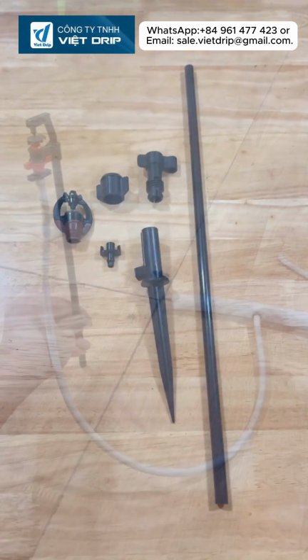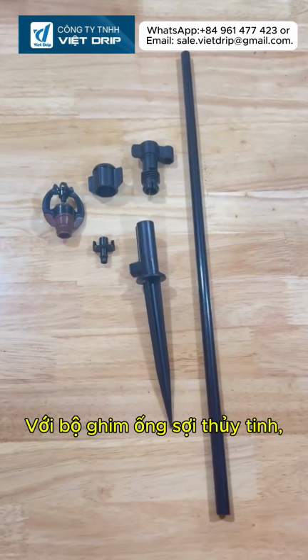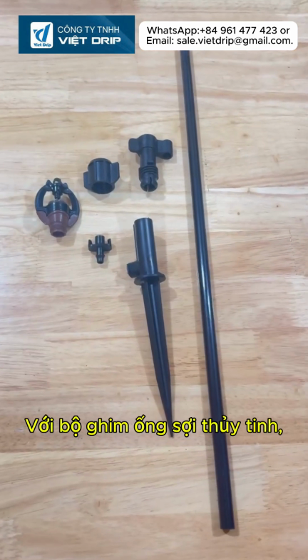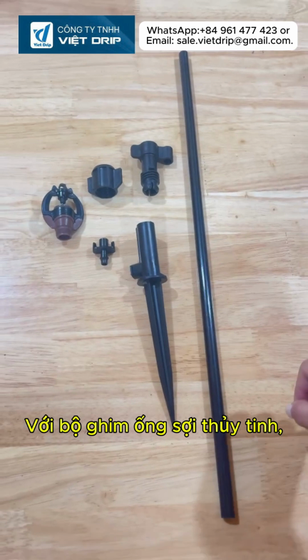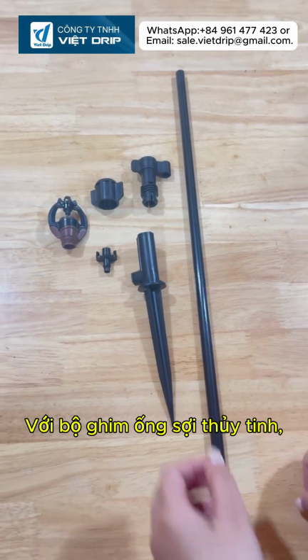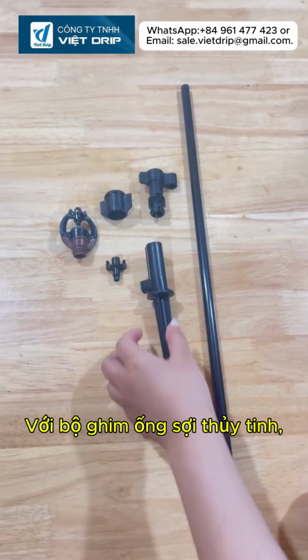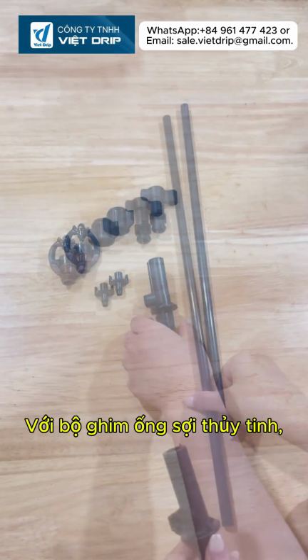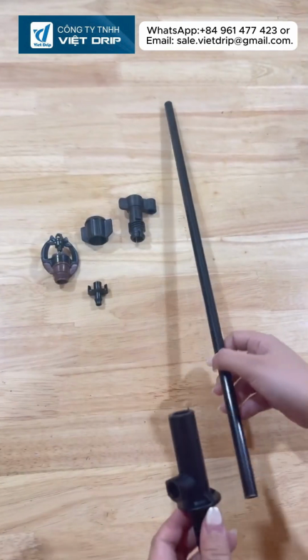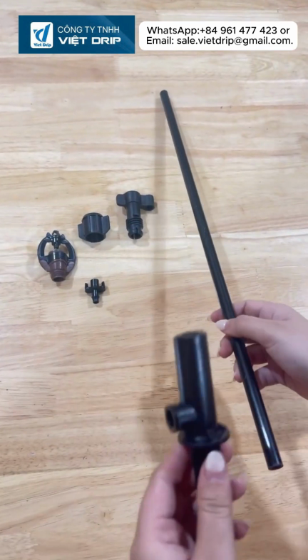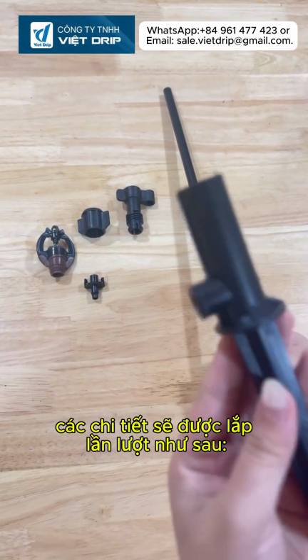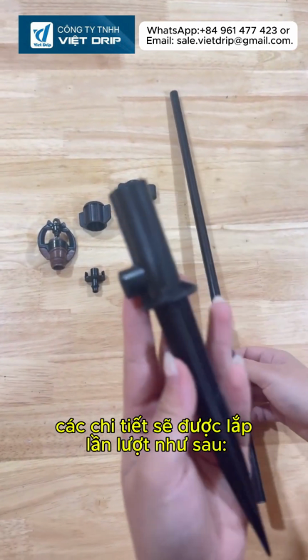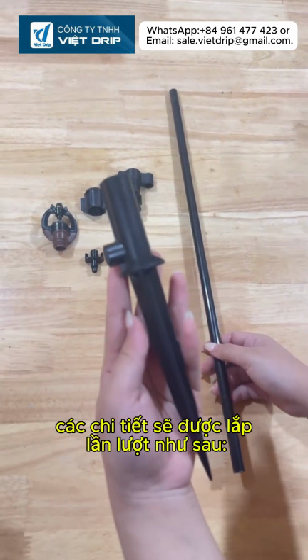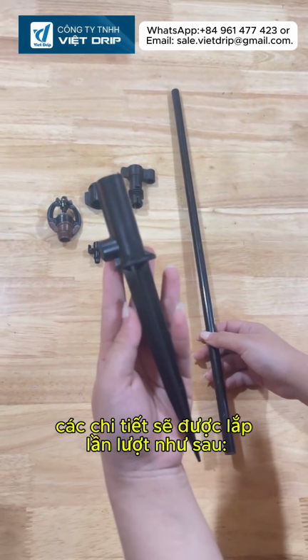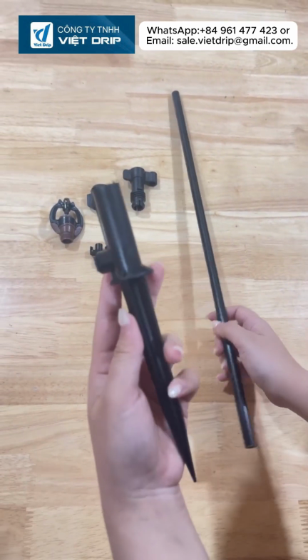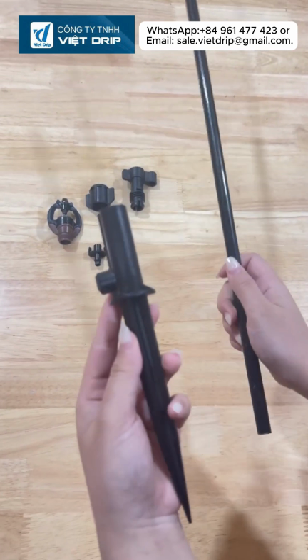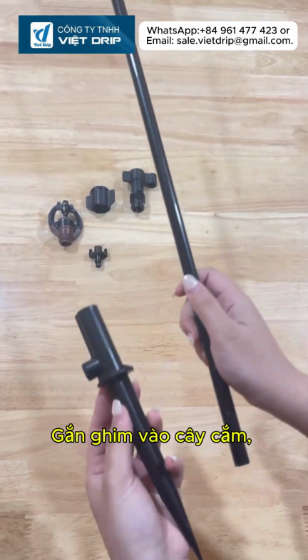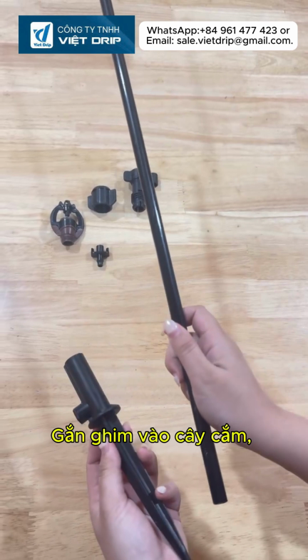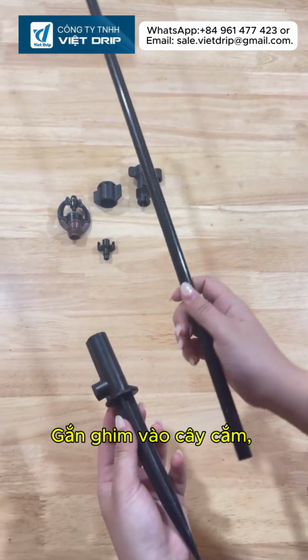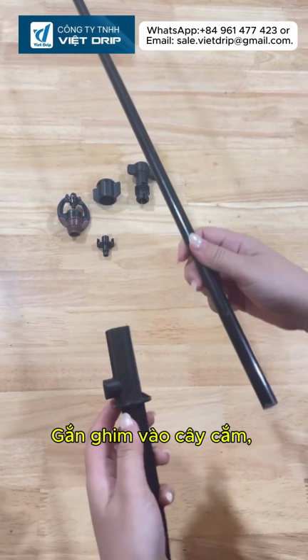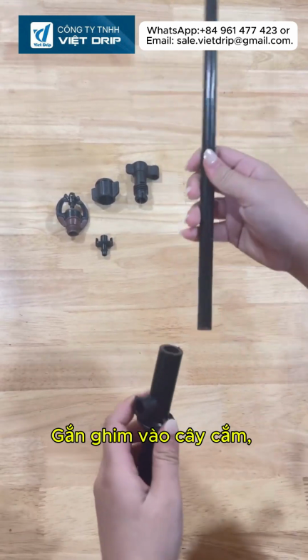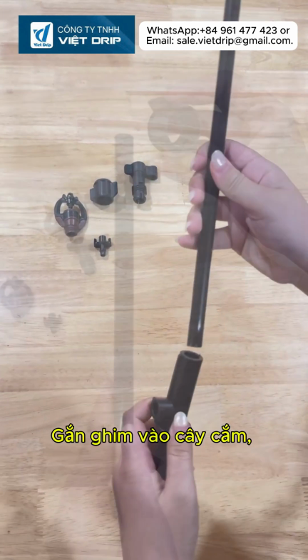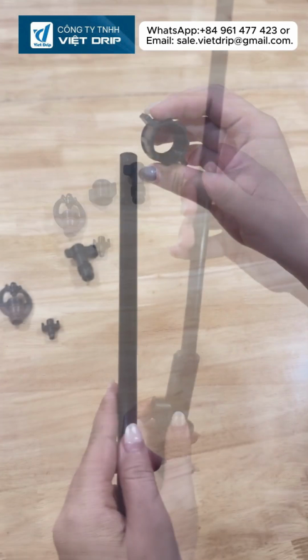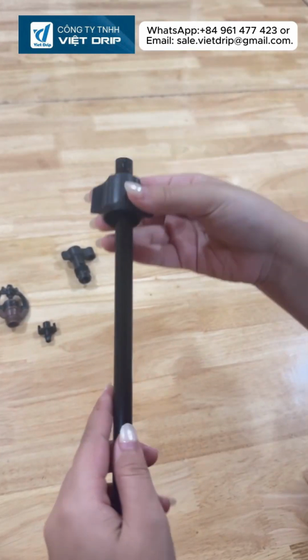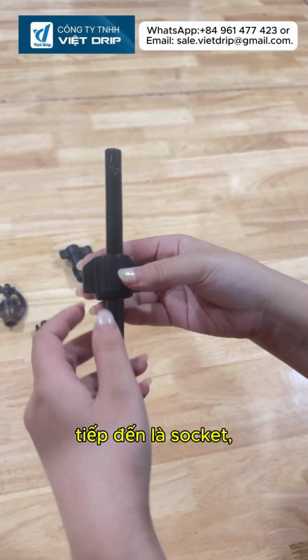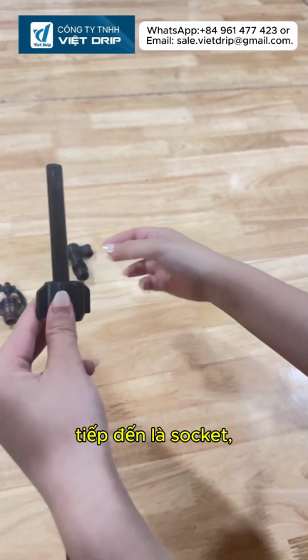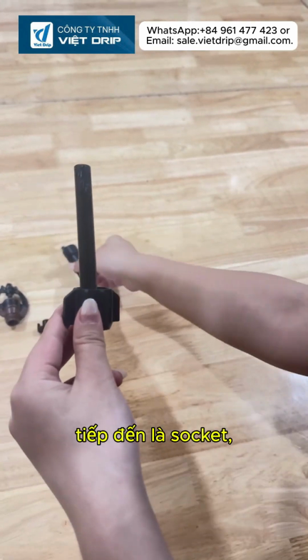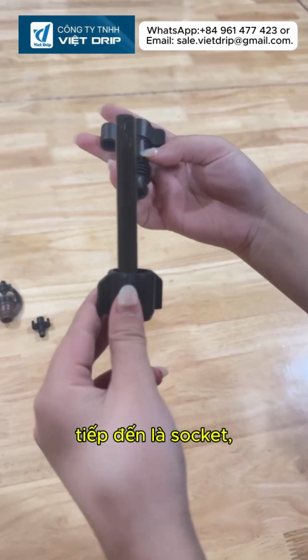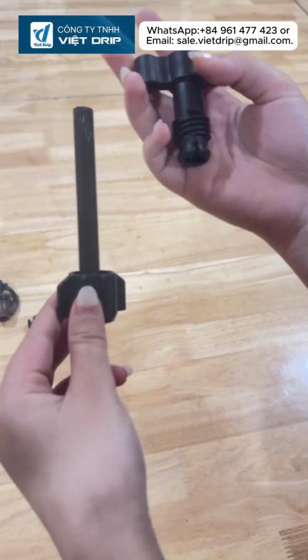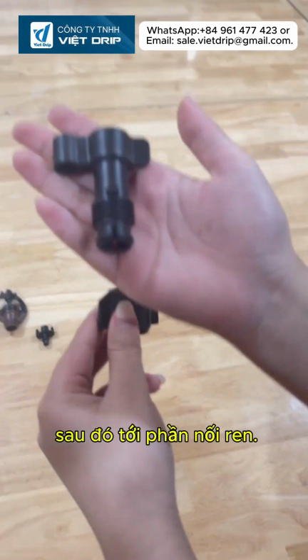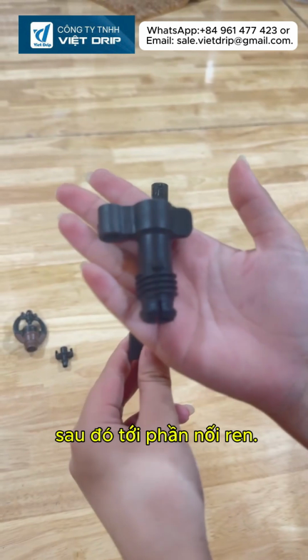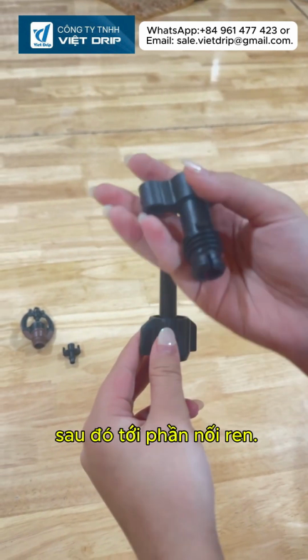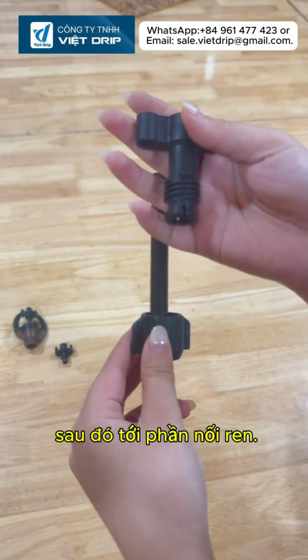As for the fiberglass stake set with clip, the parts are connected in the following order. First, attach the clip to the fiberglass rod. Then, insert the socket and continue with the threaded joint.